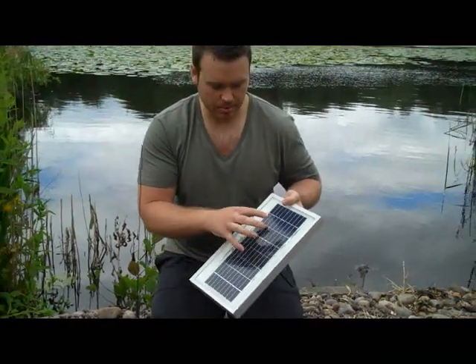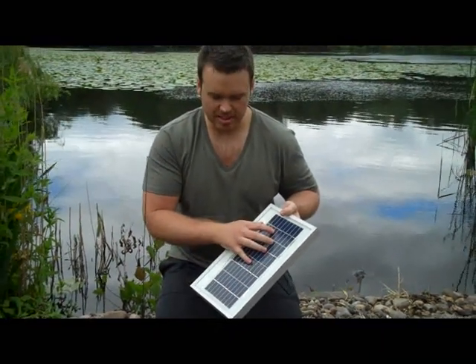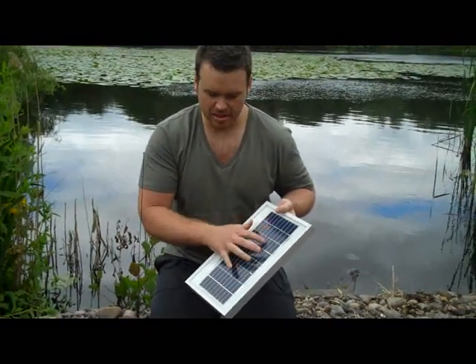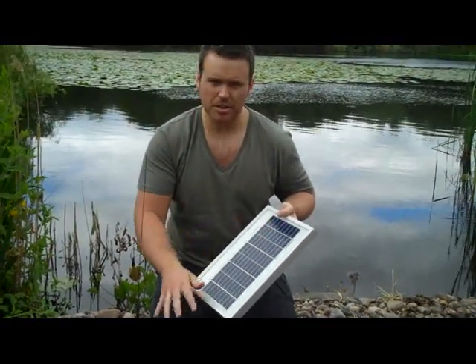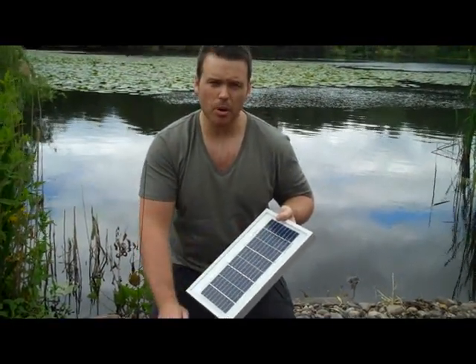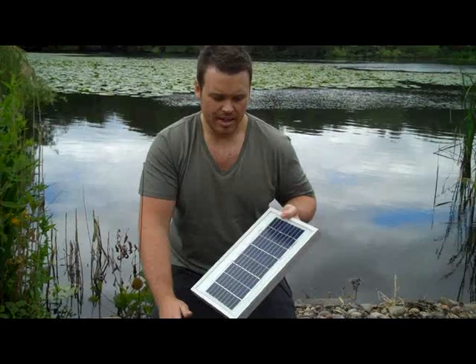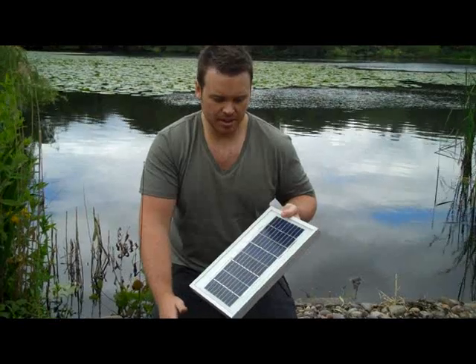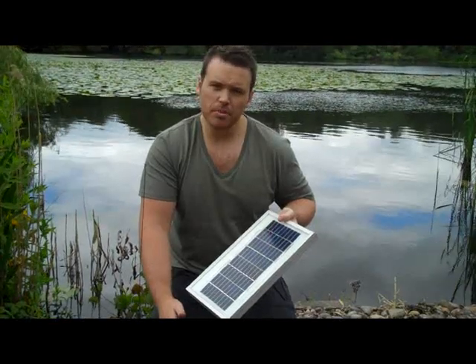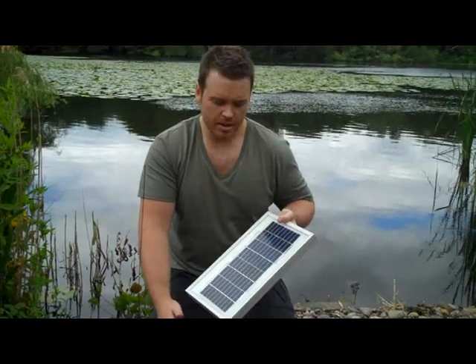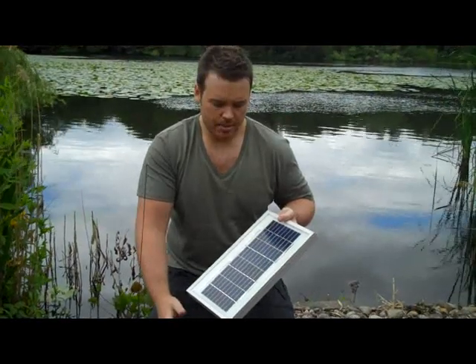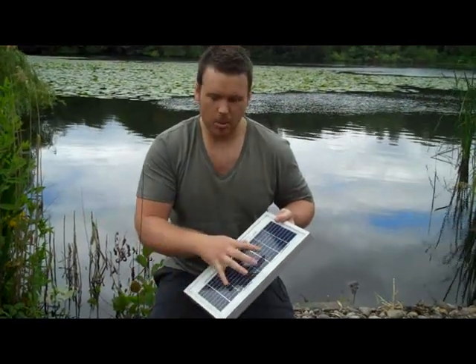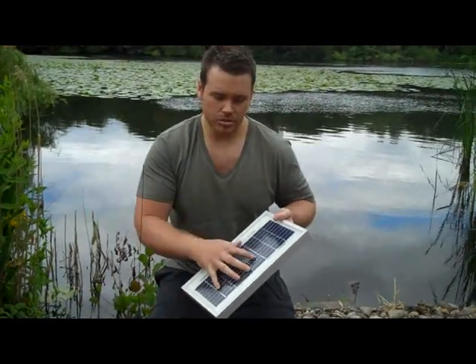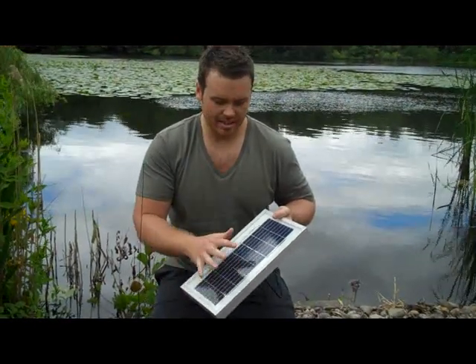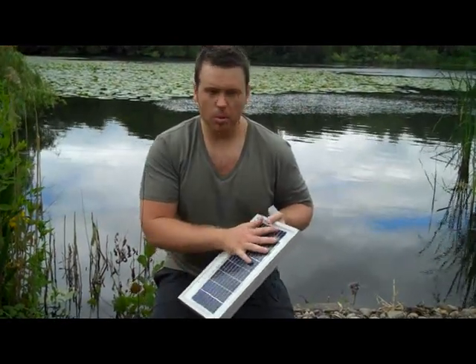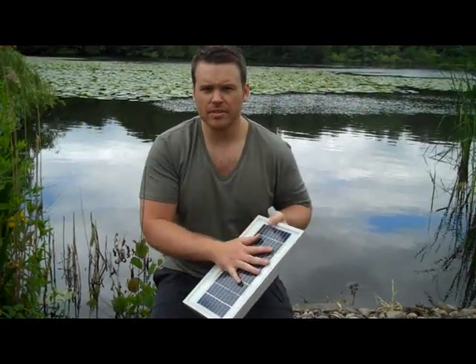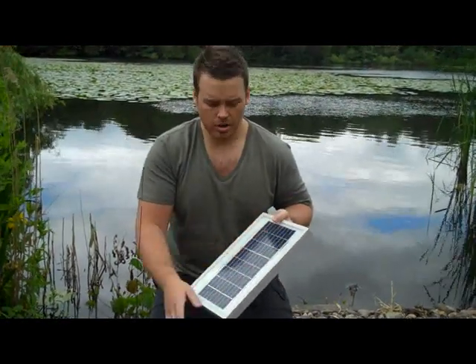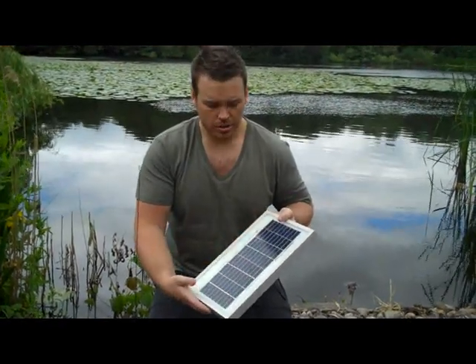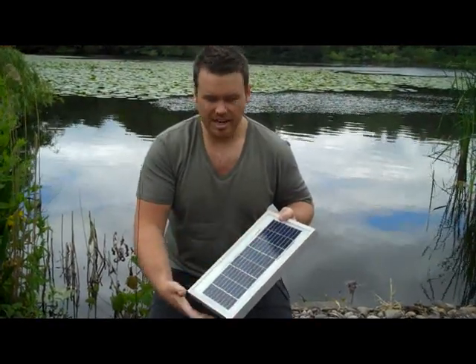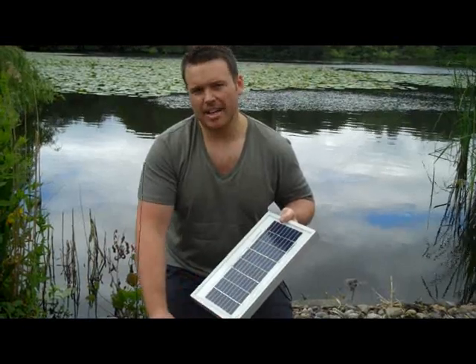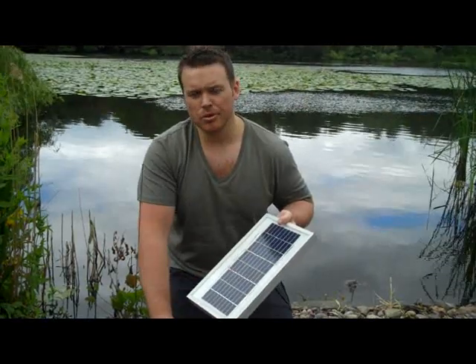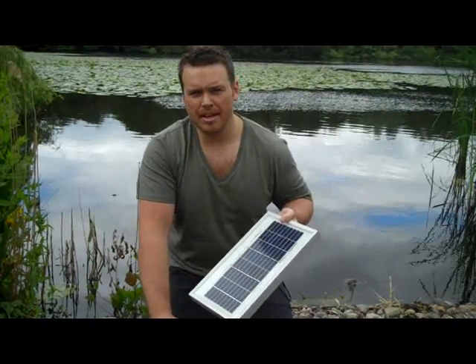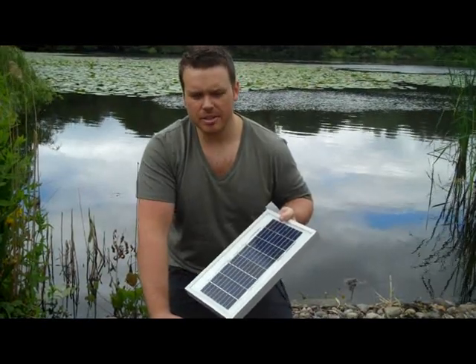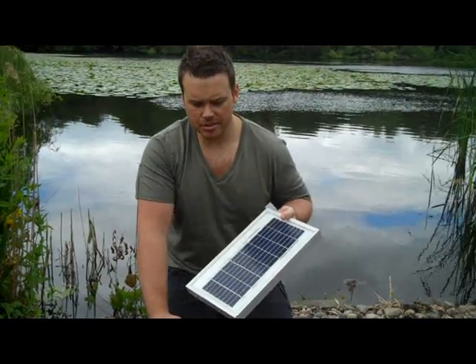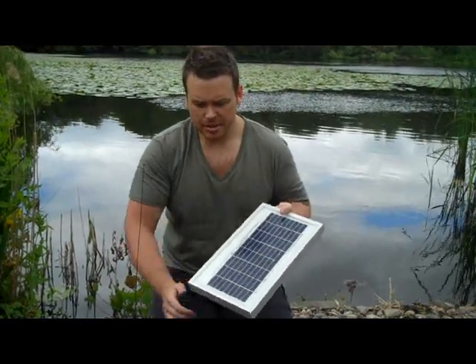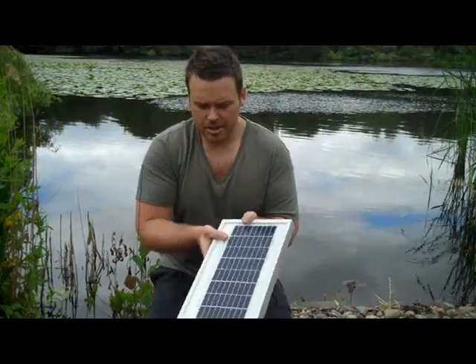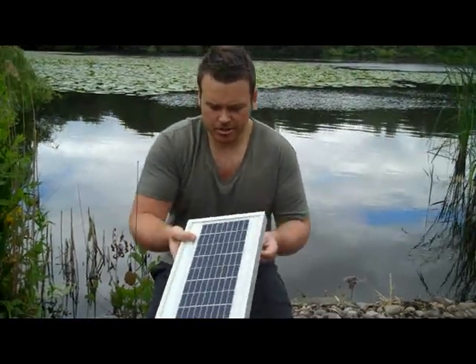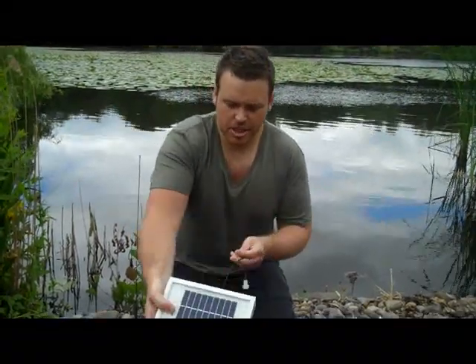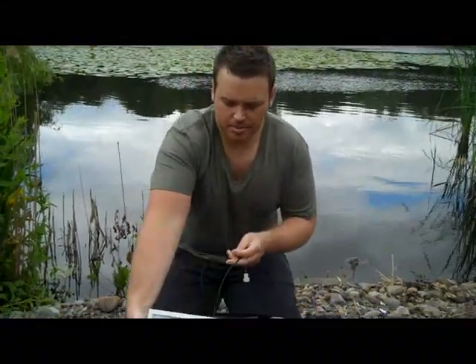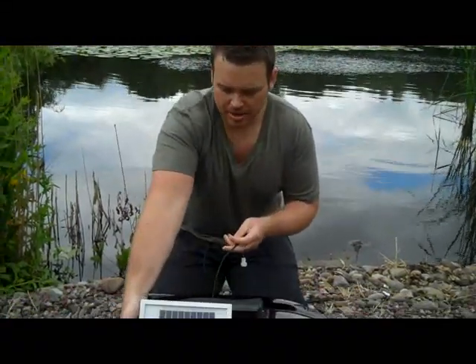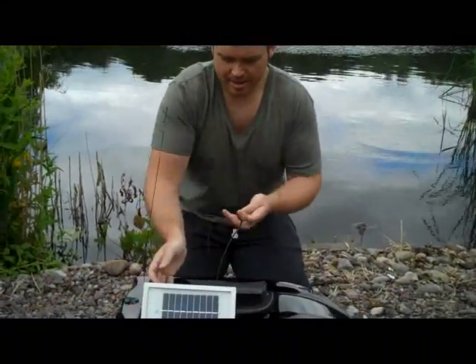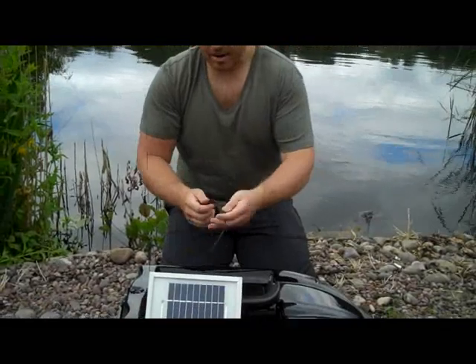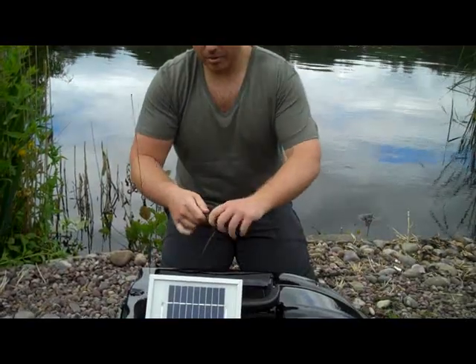If you plug this into the battery or the bolt, it should give you enough power, depending upon what the sunlight is and what wattage you've got, to get that extra run that you may need during your session.